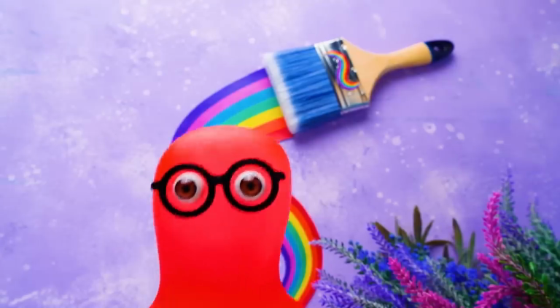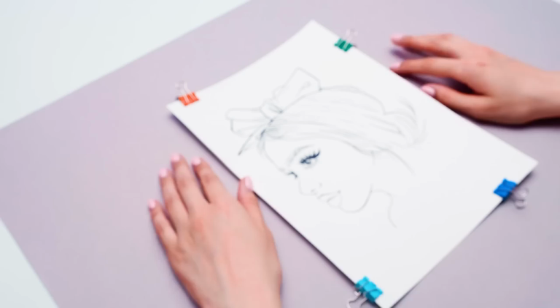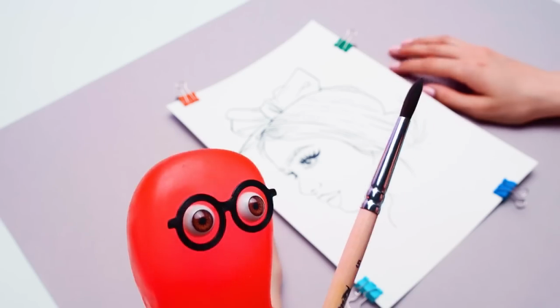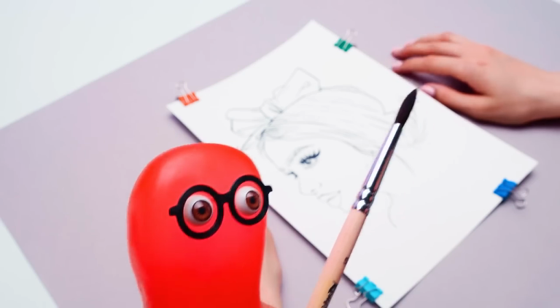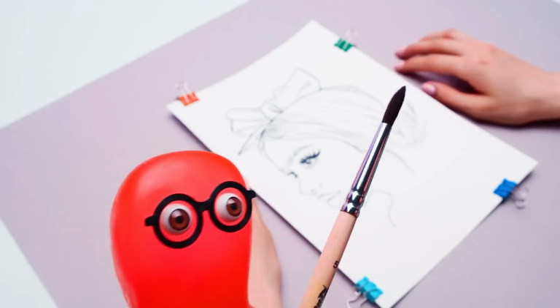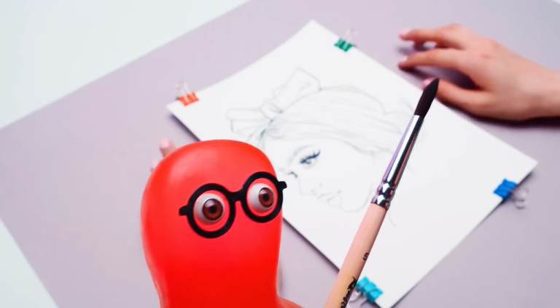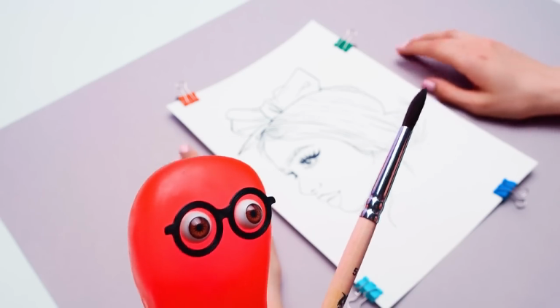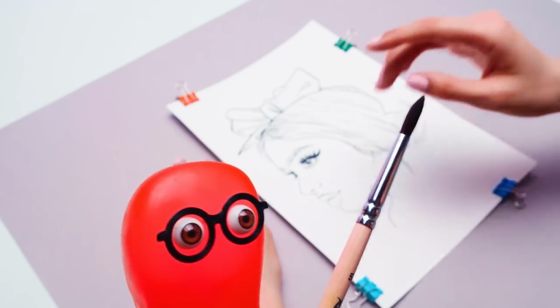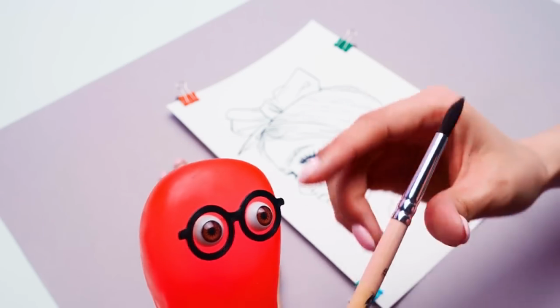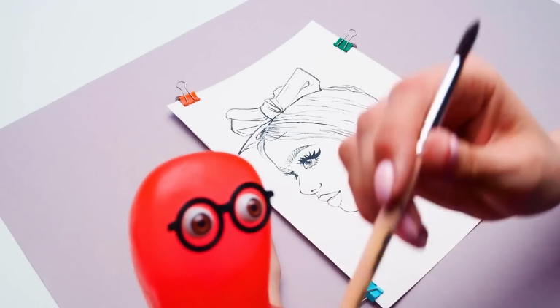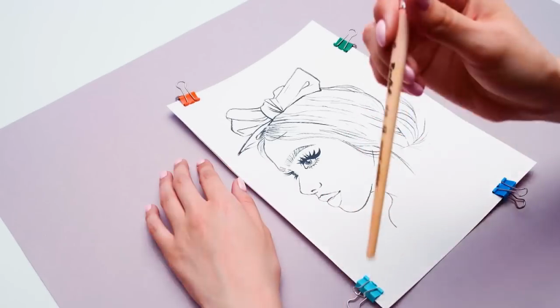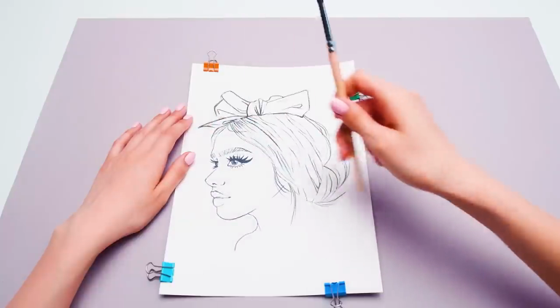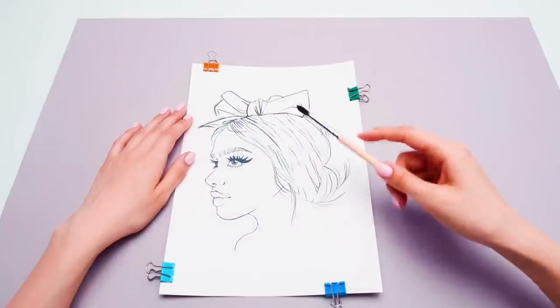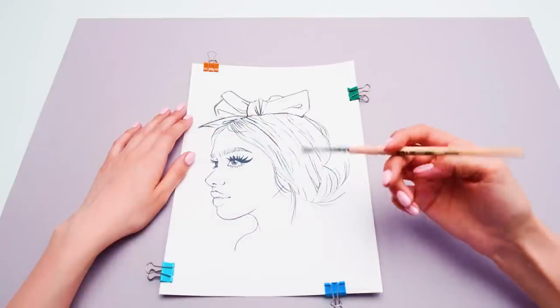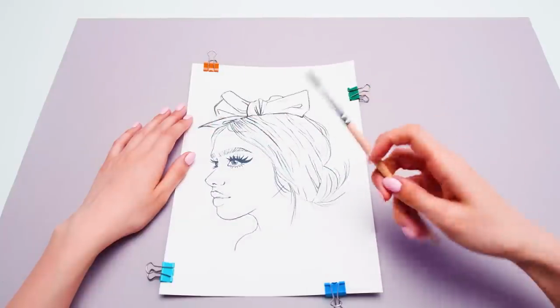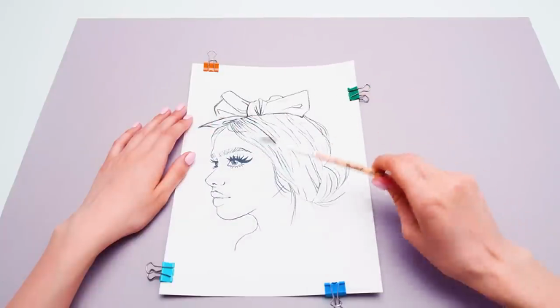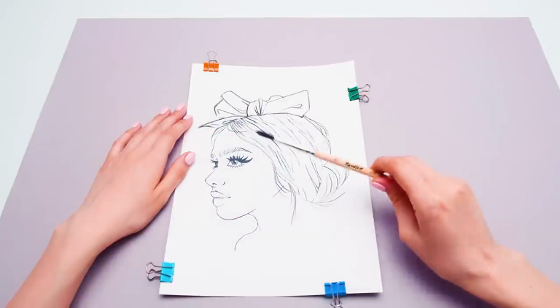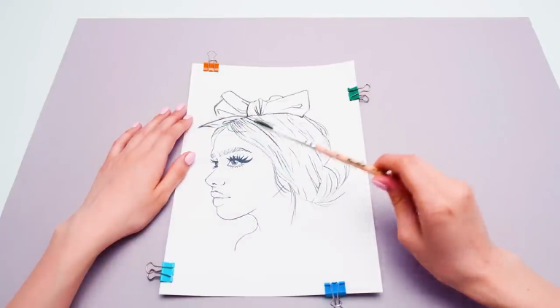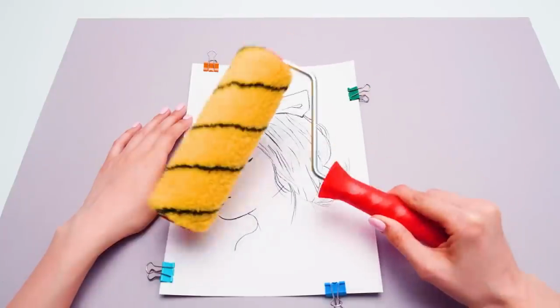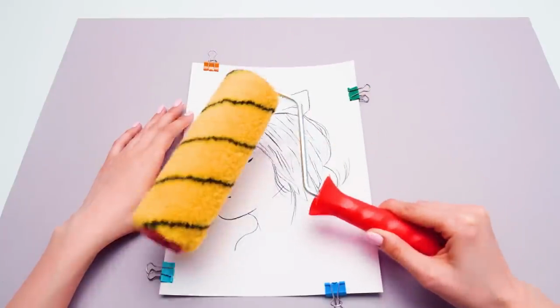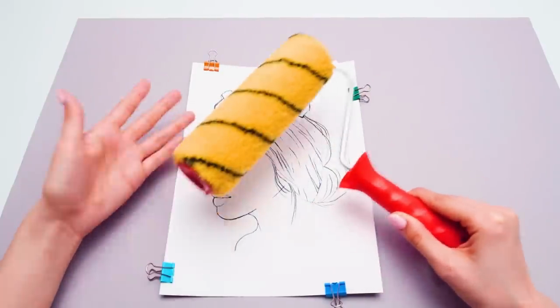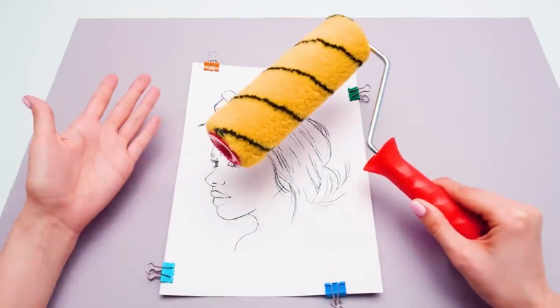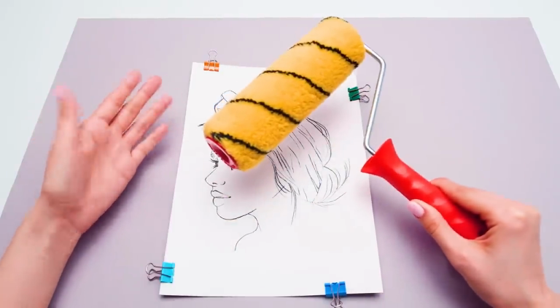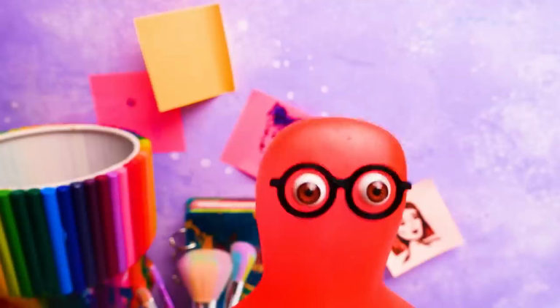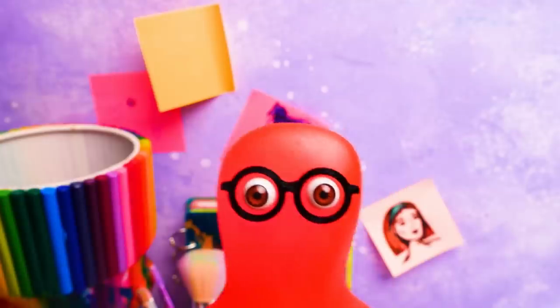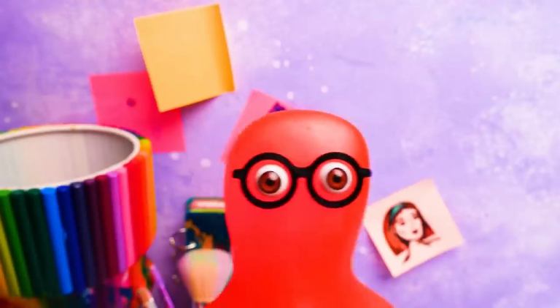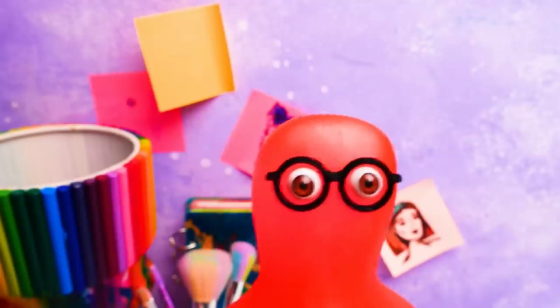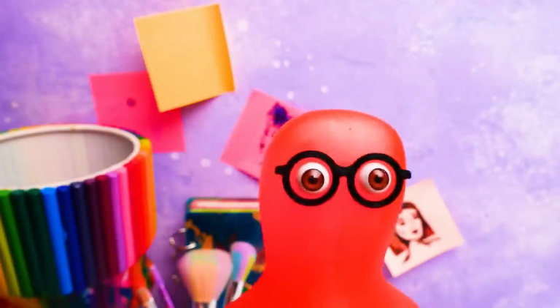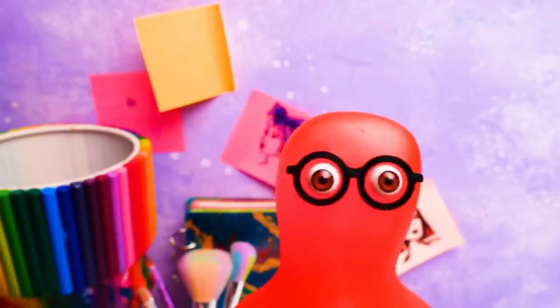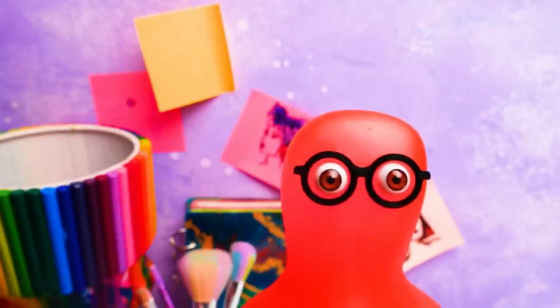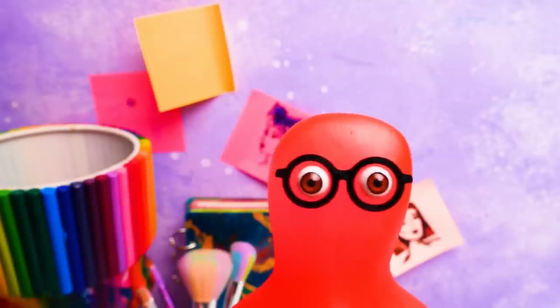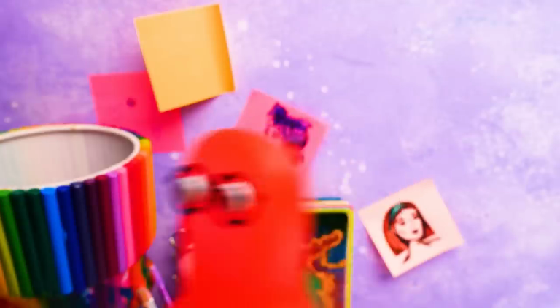I think I got it. Now we're going to simply paint those parts with a brush, right? Well, you've got the point. Only instead of a paintbrush, we'll use this. This is going to be fun.